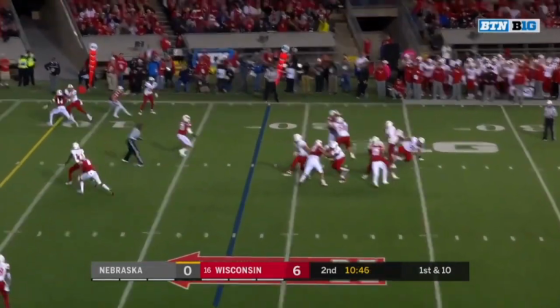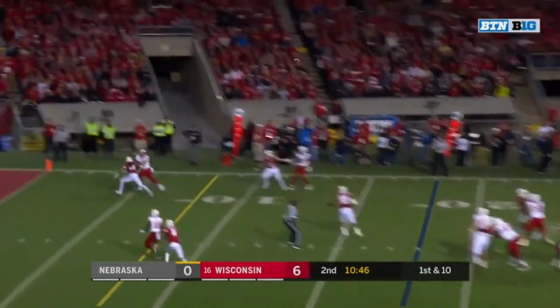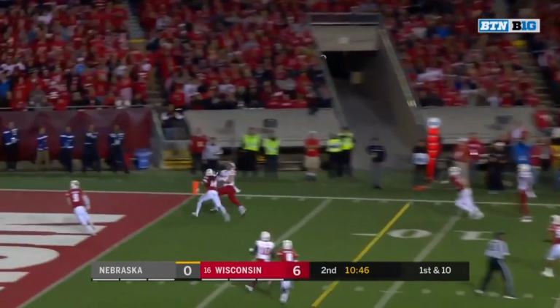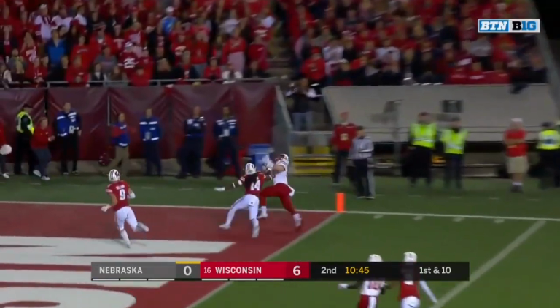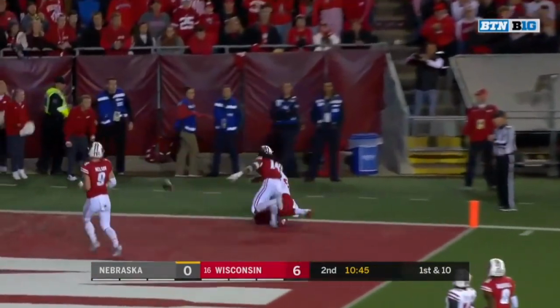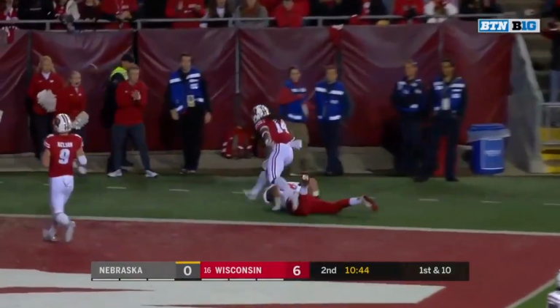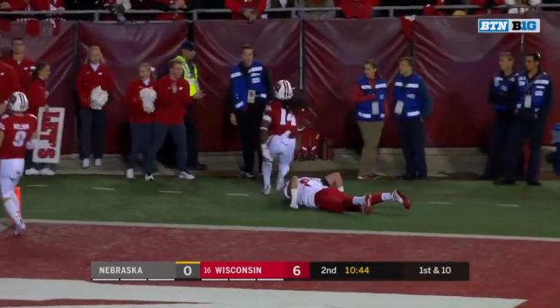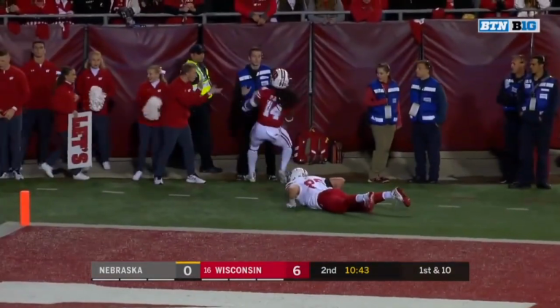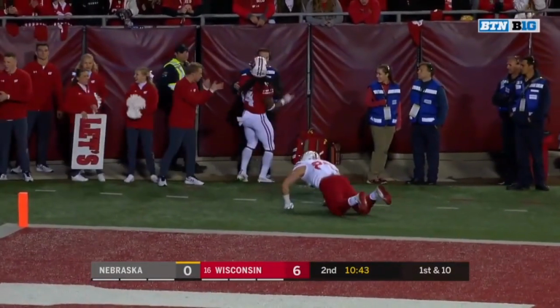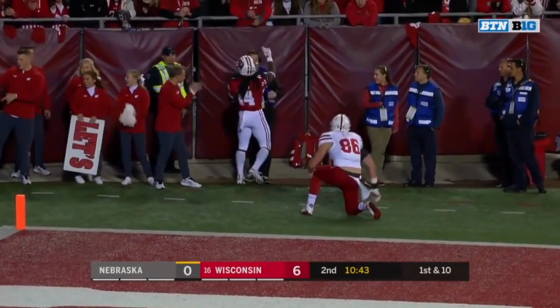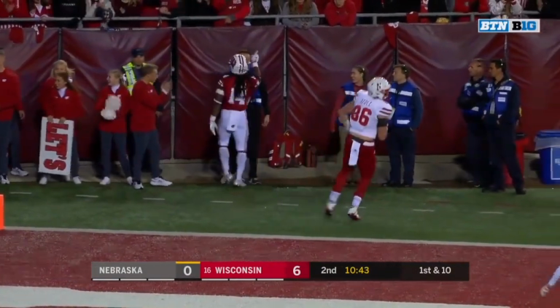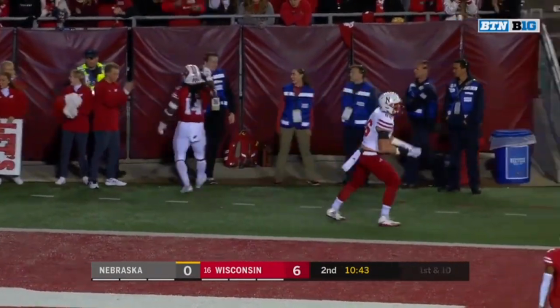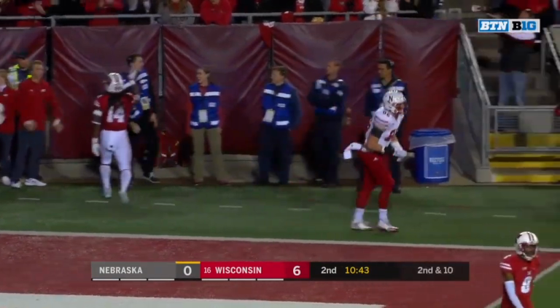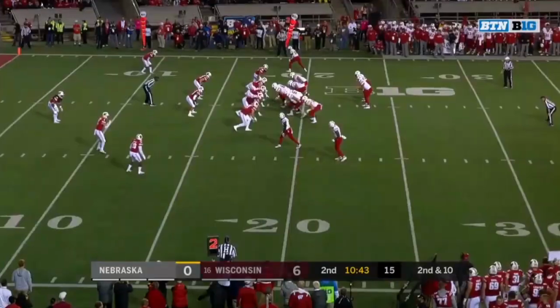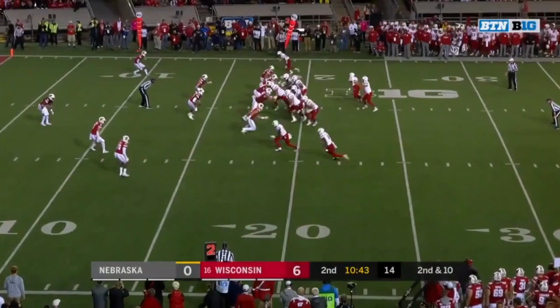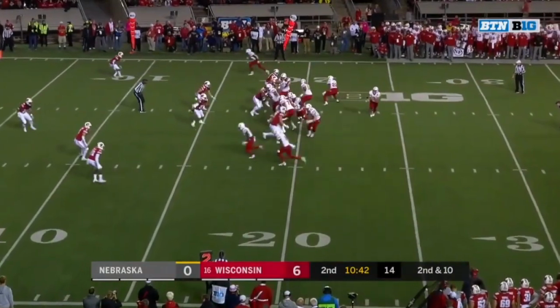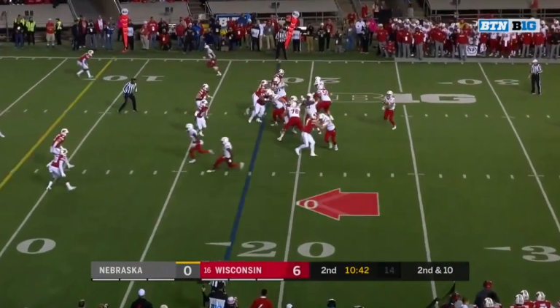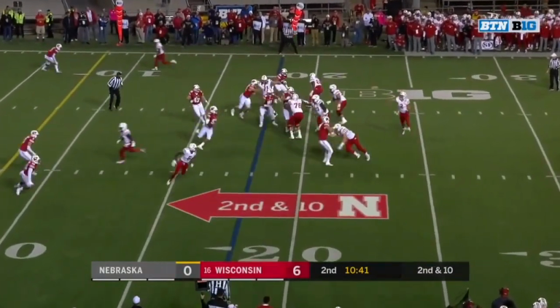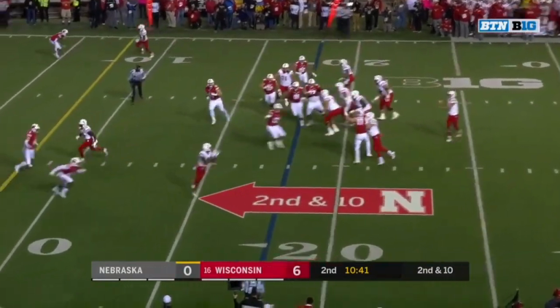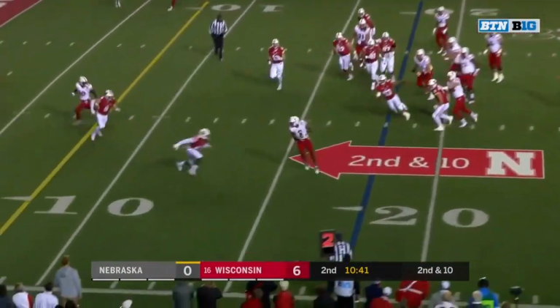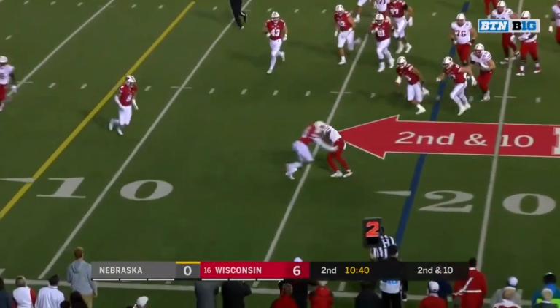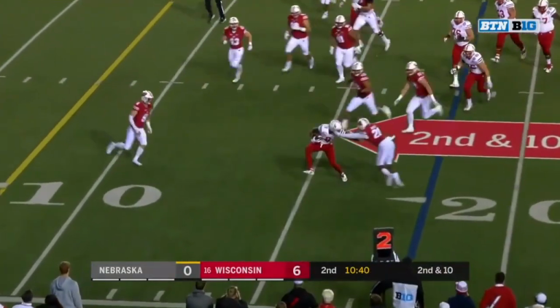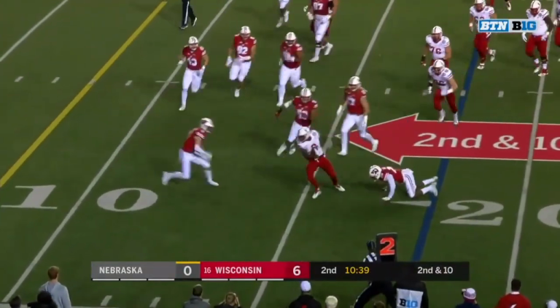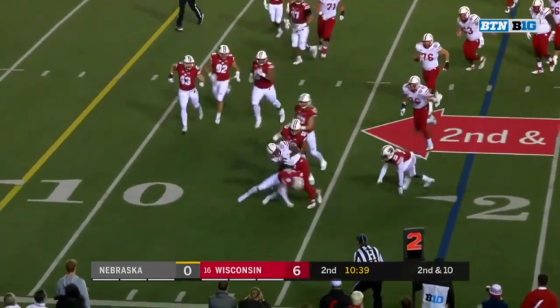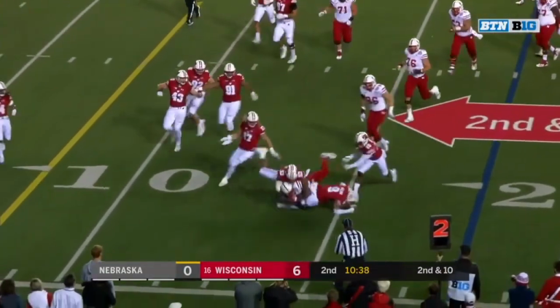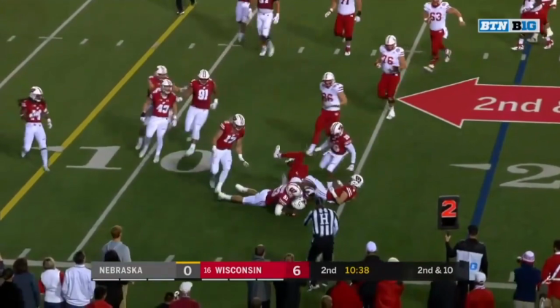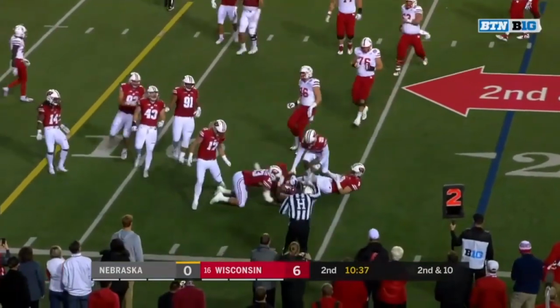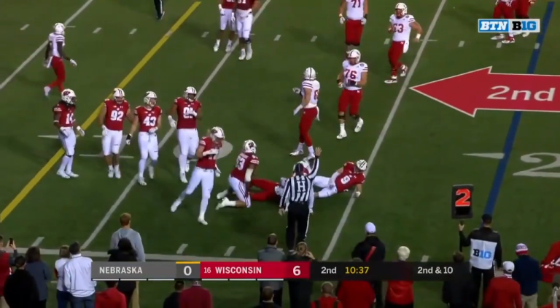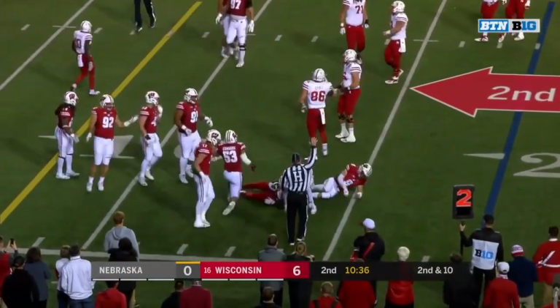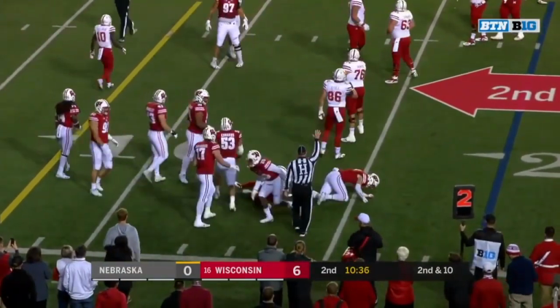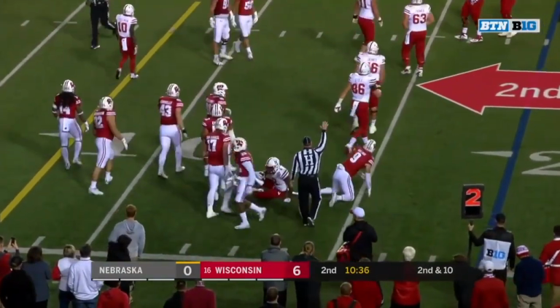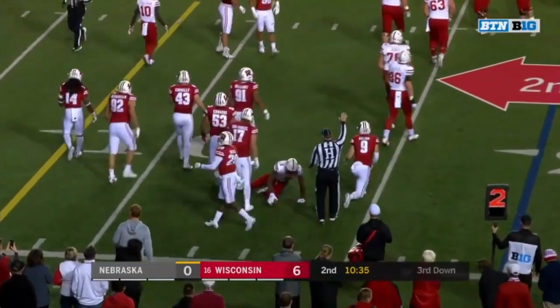Martinez — pocket breaks down late, looking for his tight end and it's incomplete. Trying to air it for Jackson. Martinez on the sprint out, Morgan the catch, breaks one tackle and down at the 14 — Nelson taking the legs out.